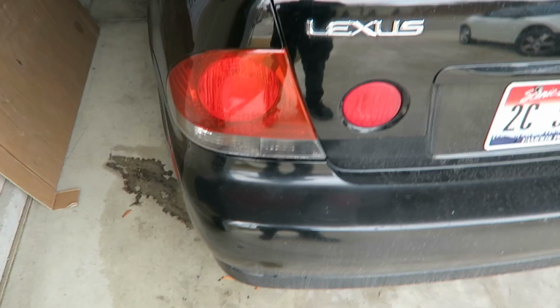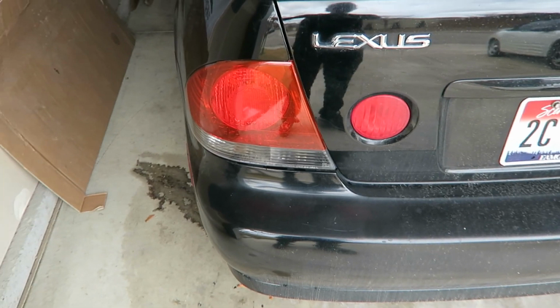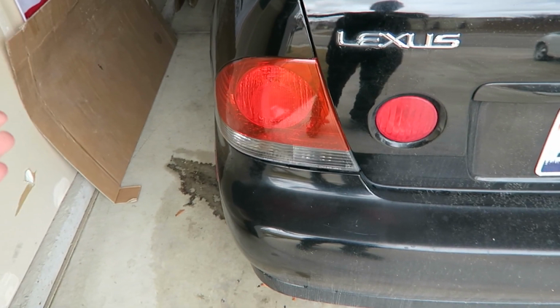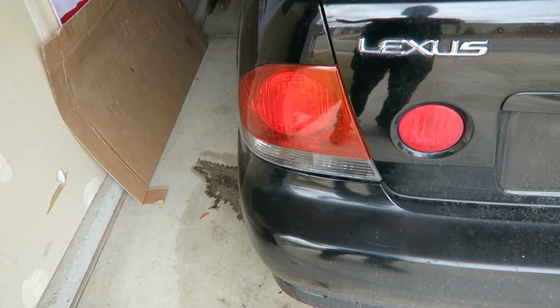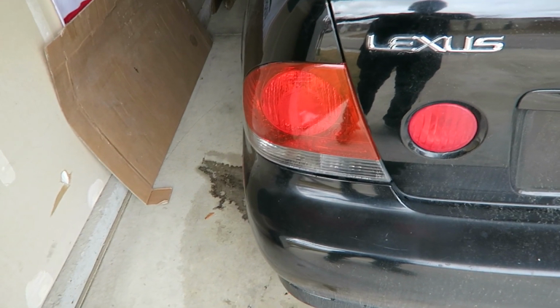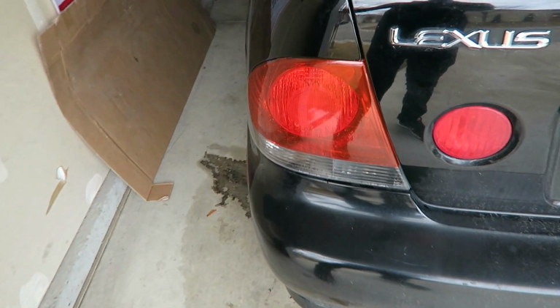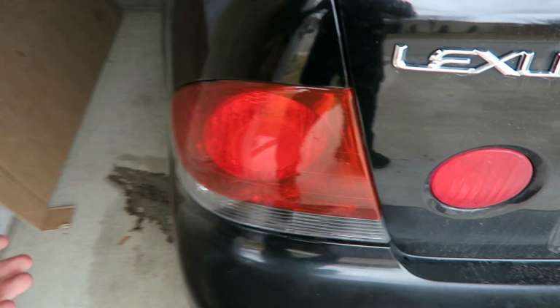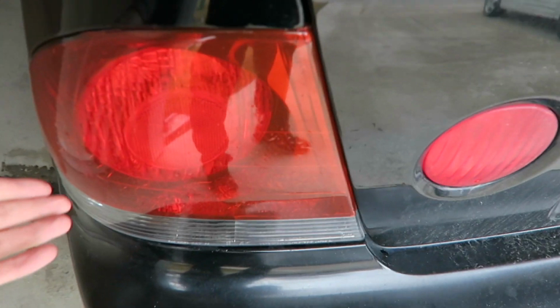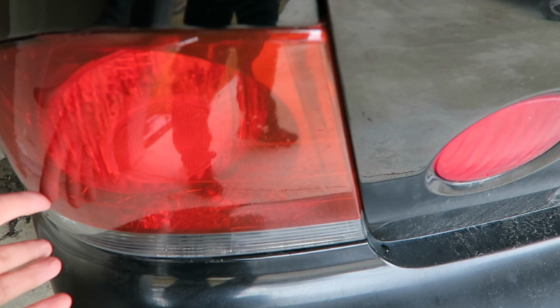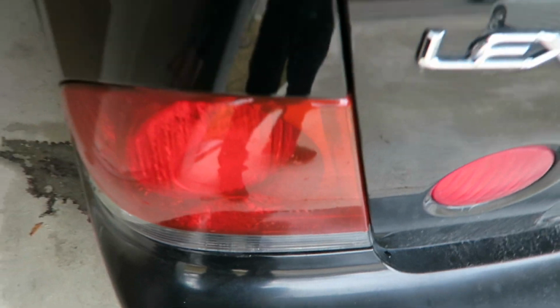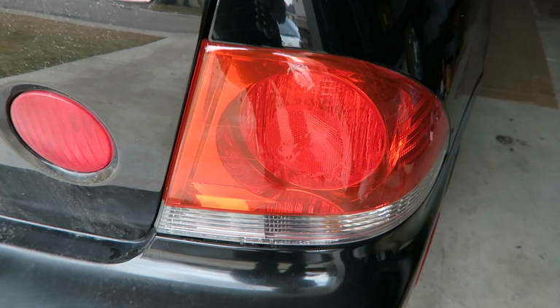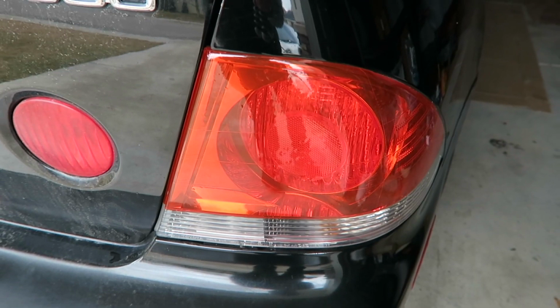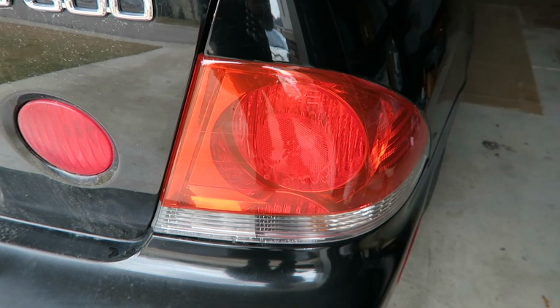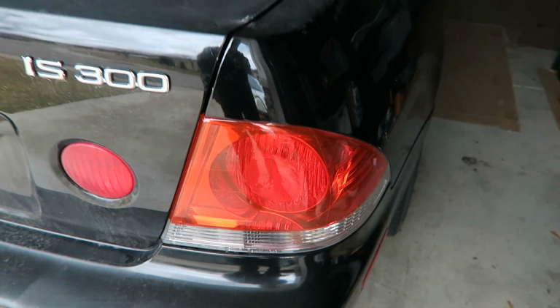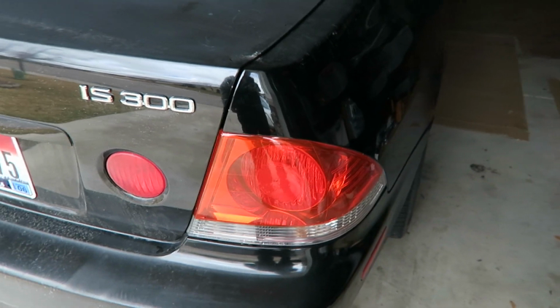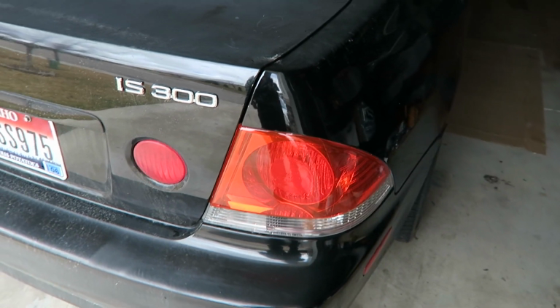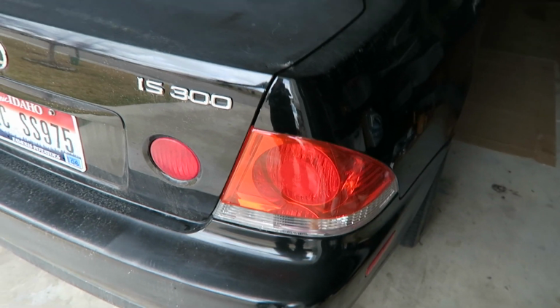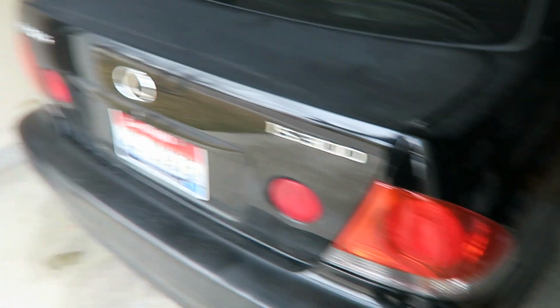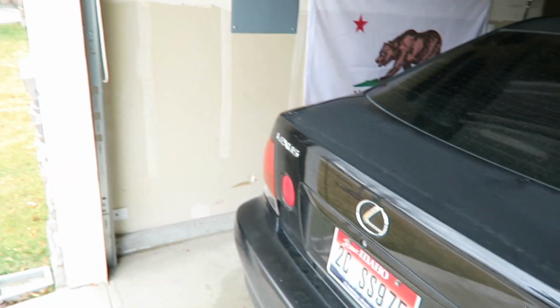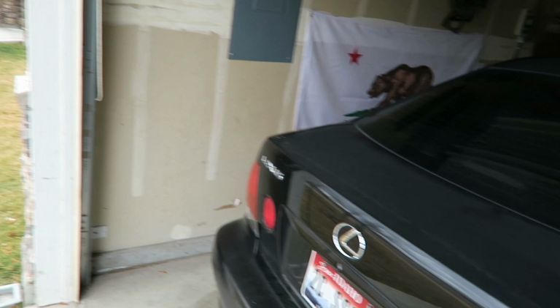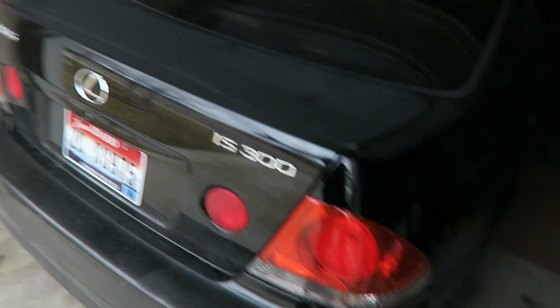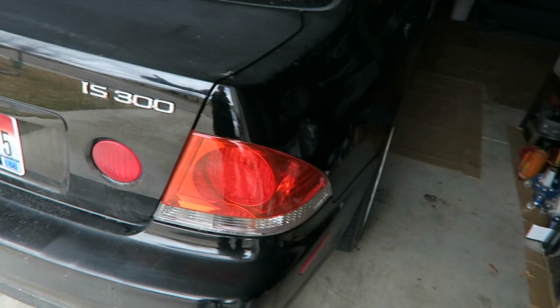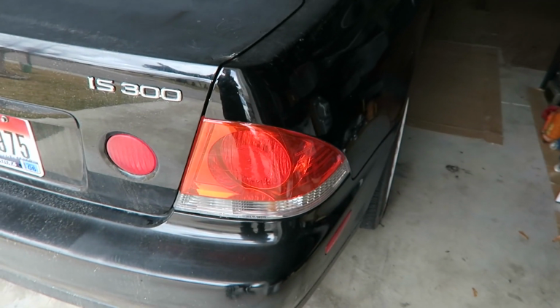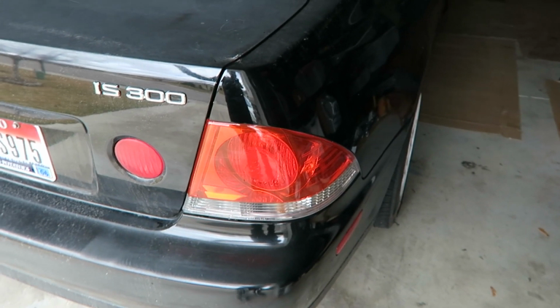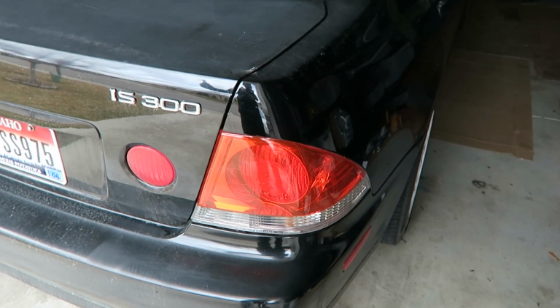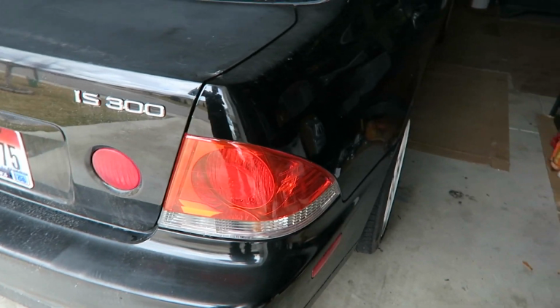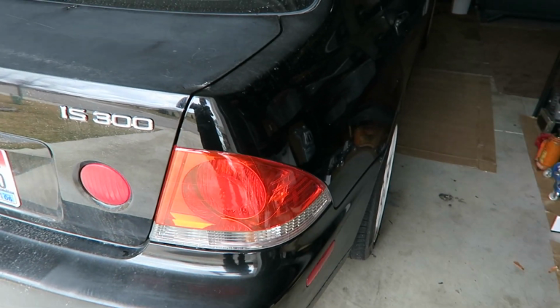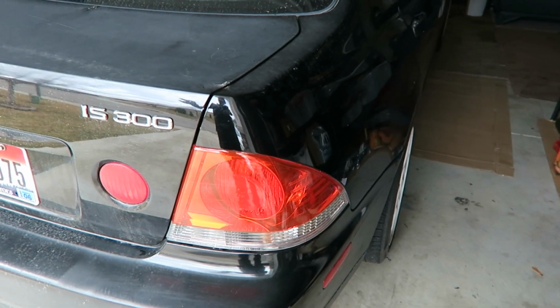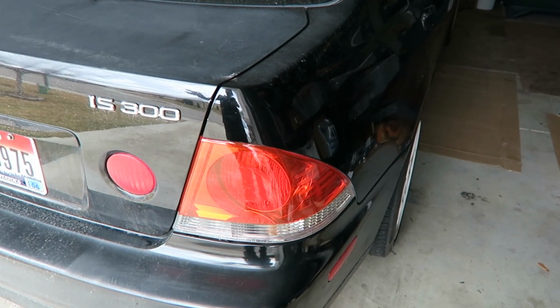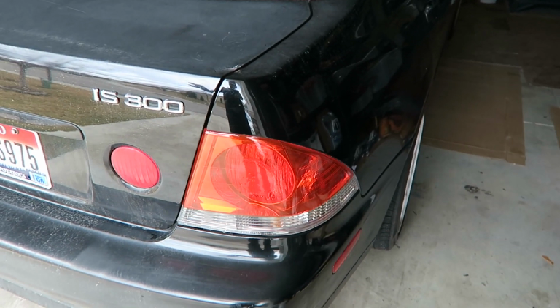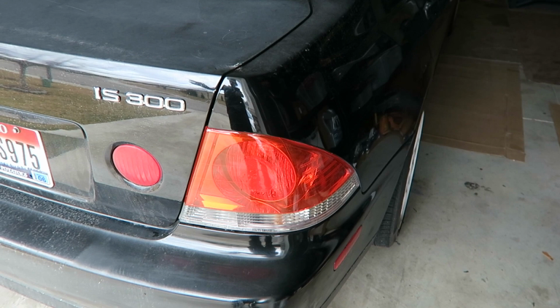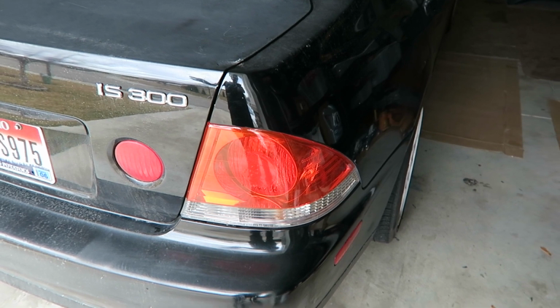If you're on the freeway more than likely people are not gonna be able to see all these air bubbles. Part of me really wants to peel these because there's a lot of air bubbles, but at the same time I just spent the last hour putting them on — I might just leave them for a bit and see how they go.